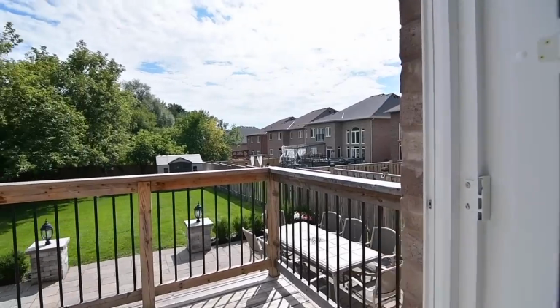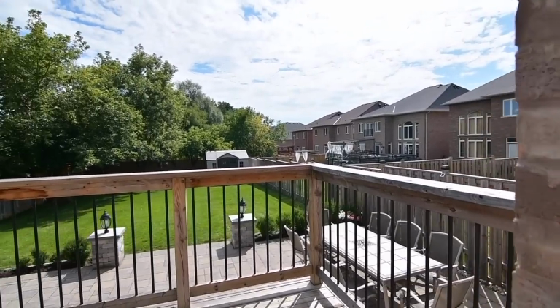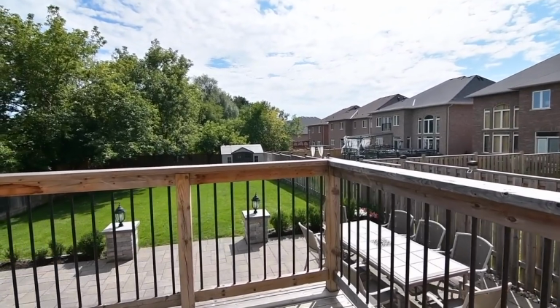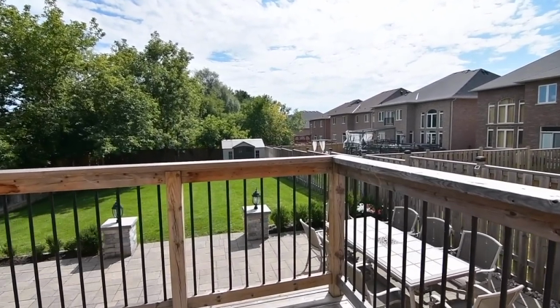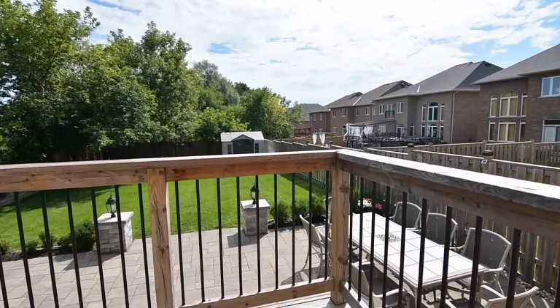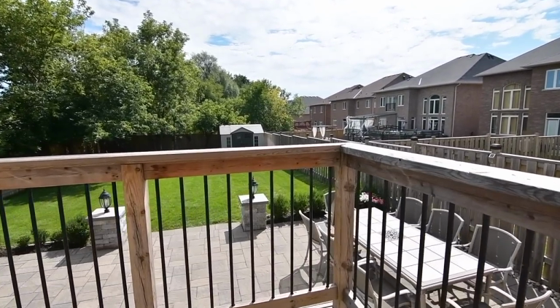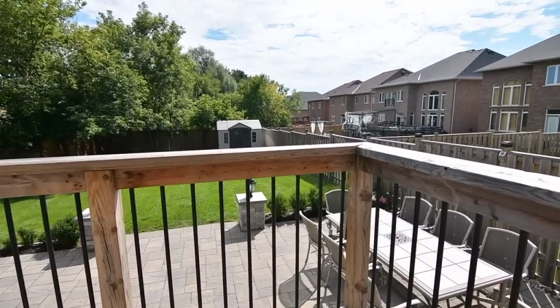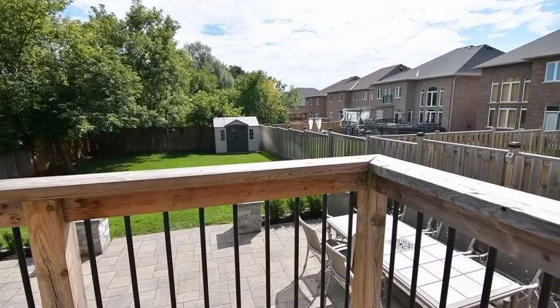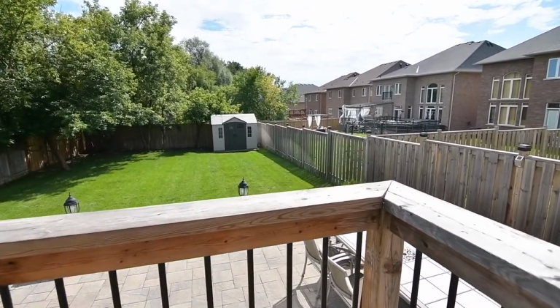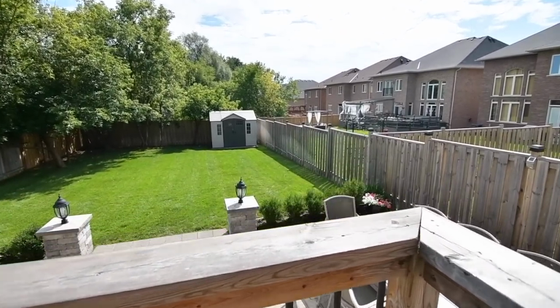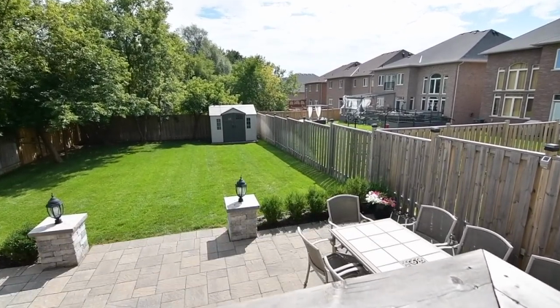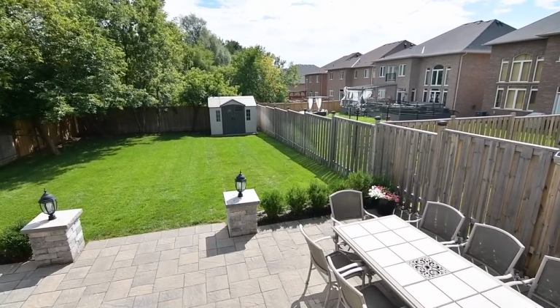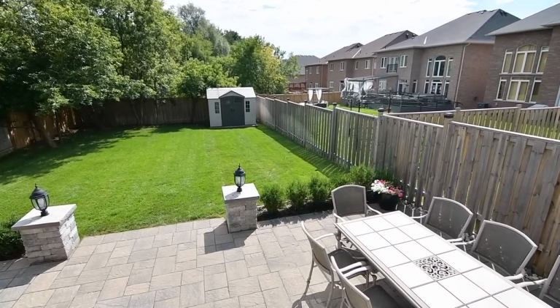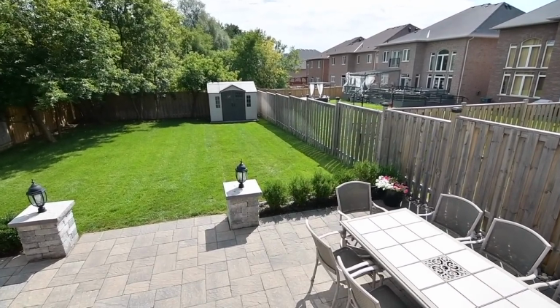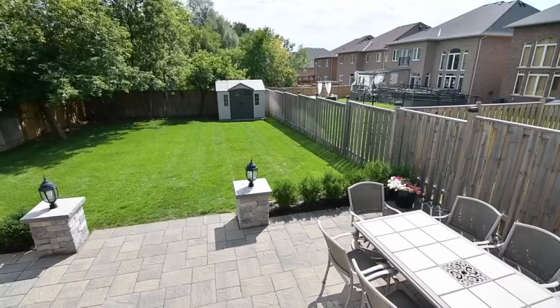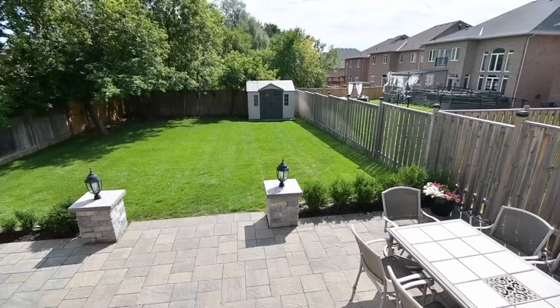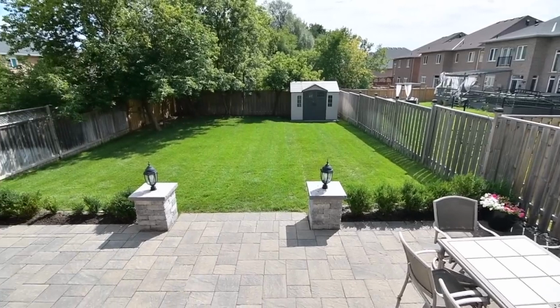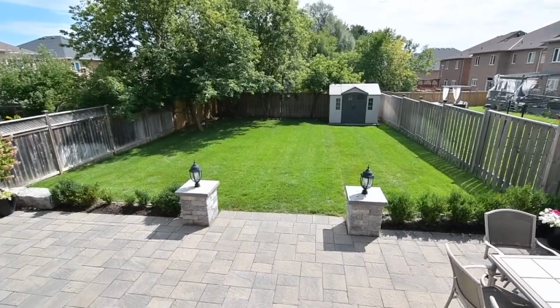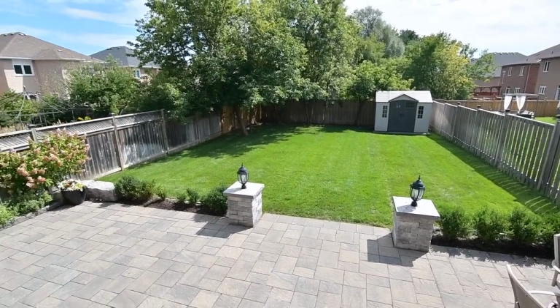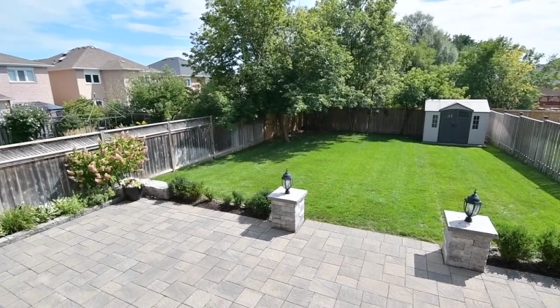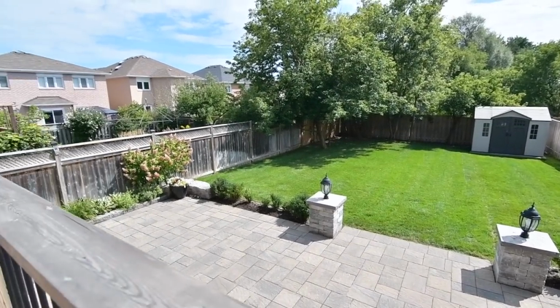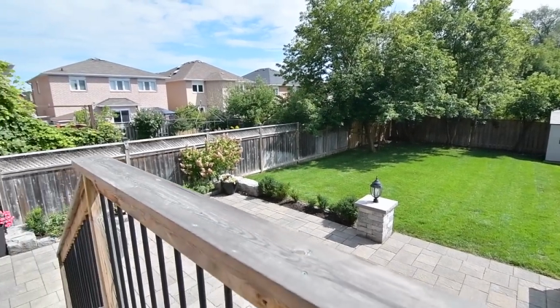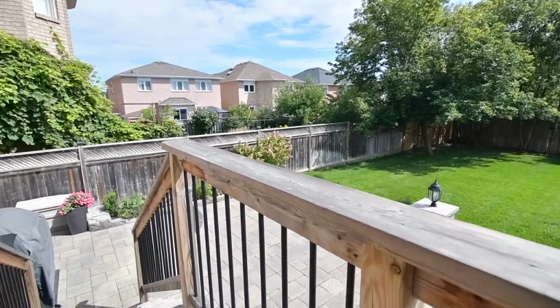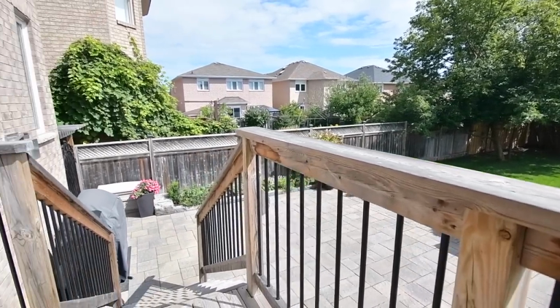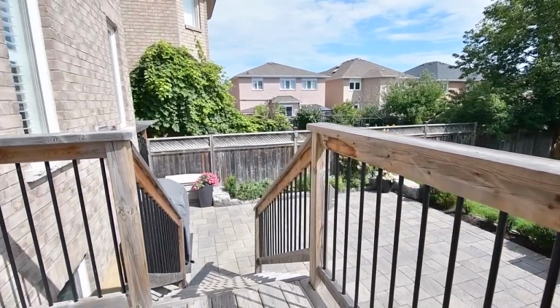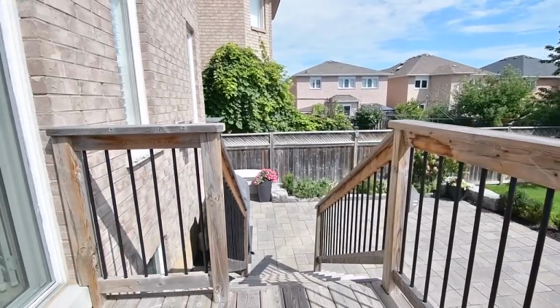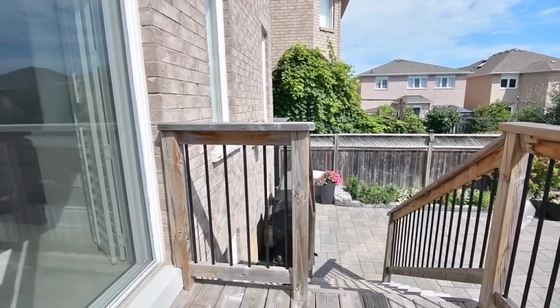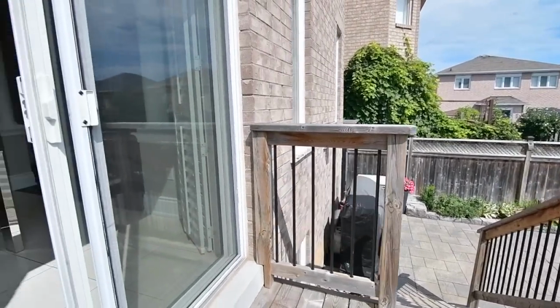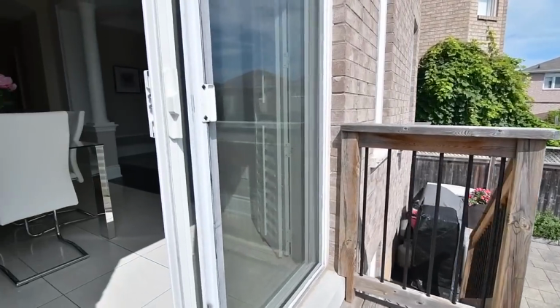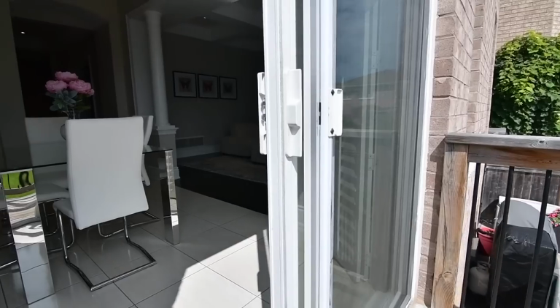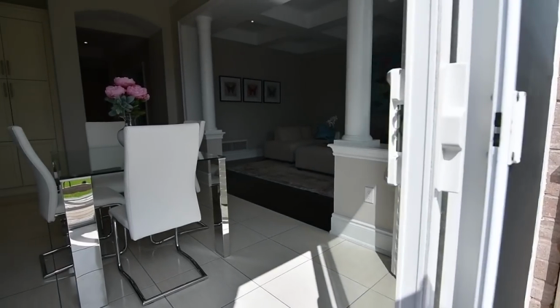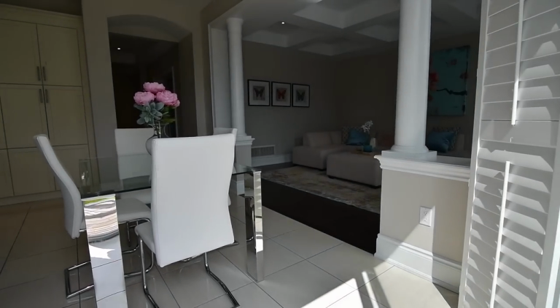Set on a deep 149-foot lot, this brick and stone home has been professionally landscaped with extensive stone interlocking front and back, and the fully fenced backyard has an underground sprinkler system to maintain the lushness of the lawn space.